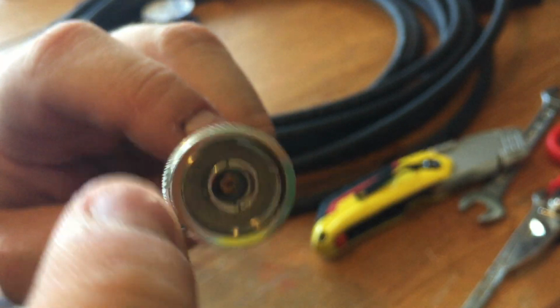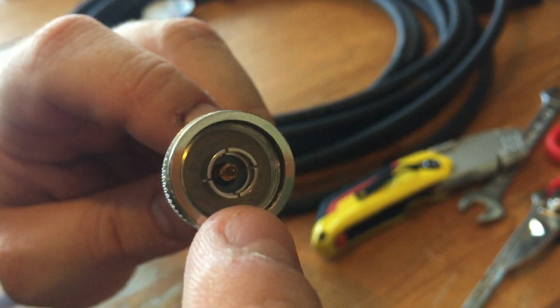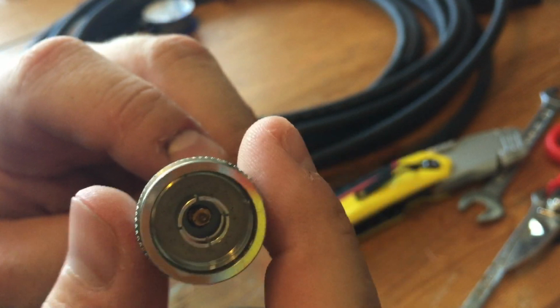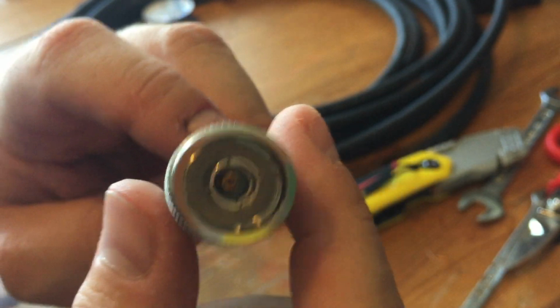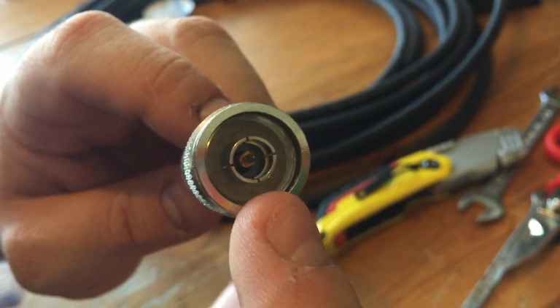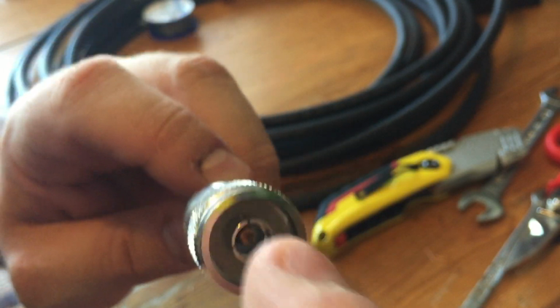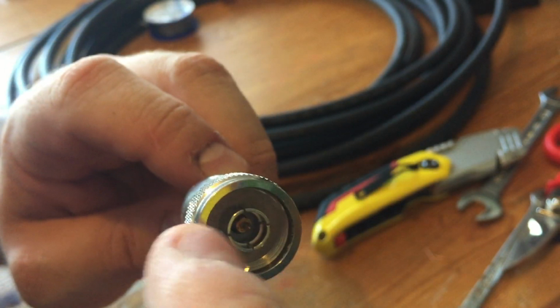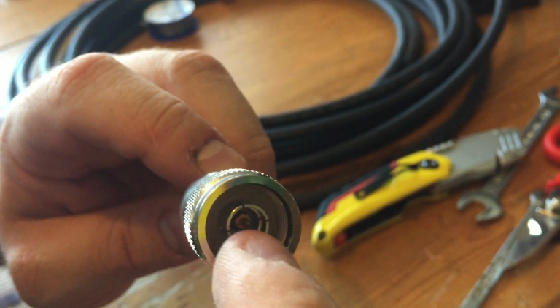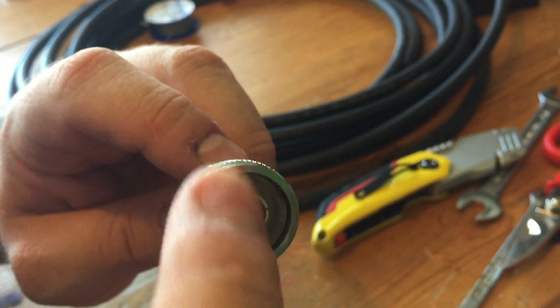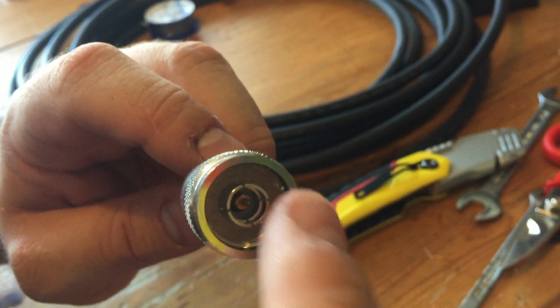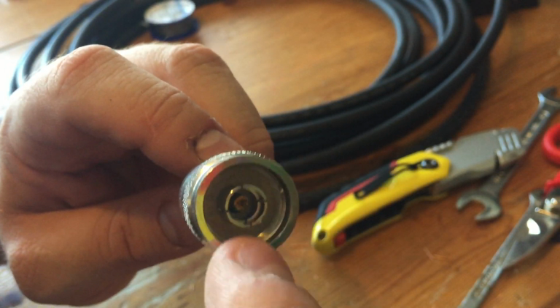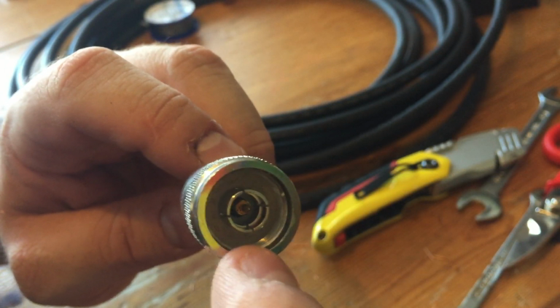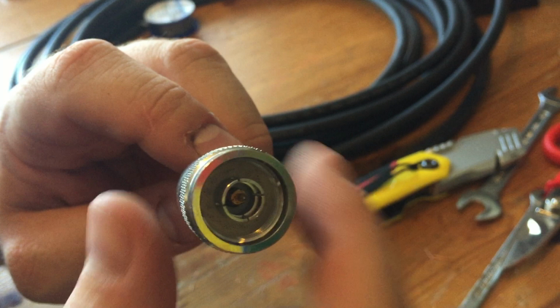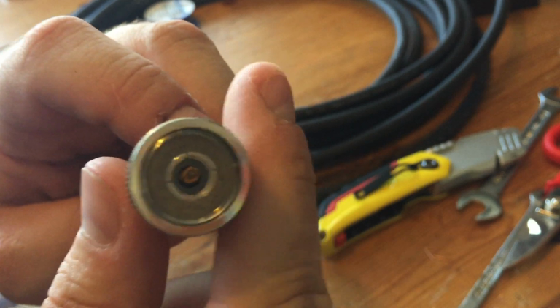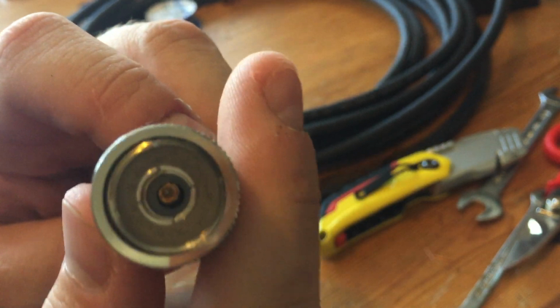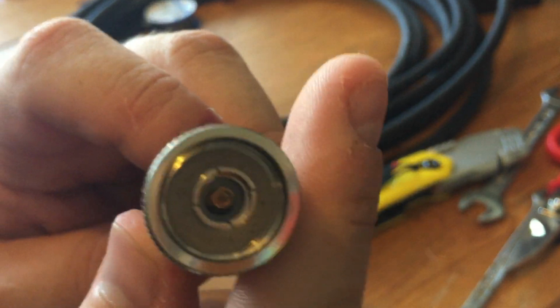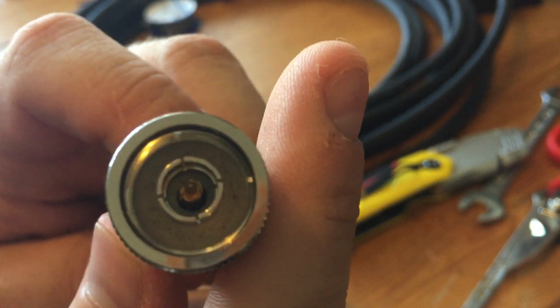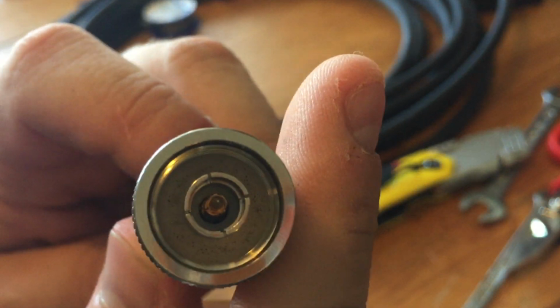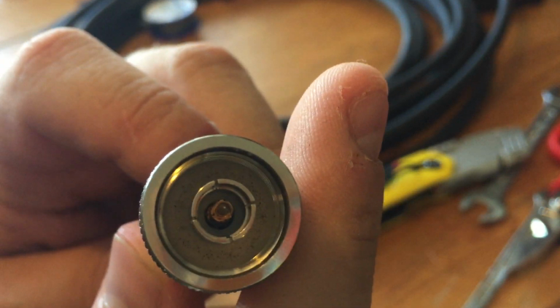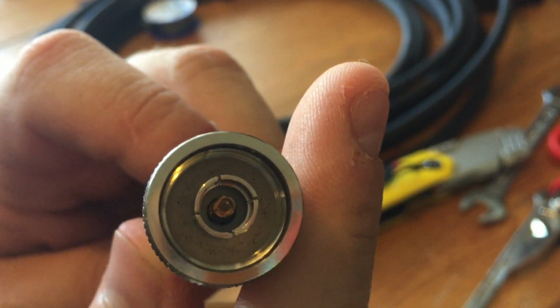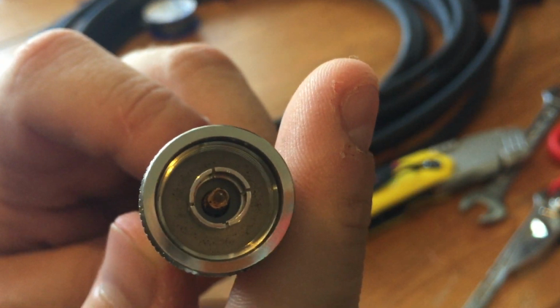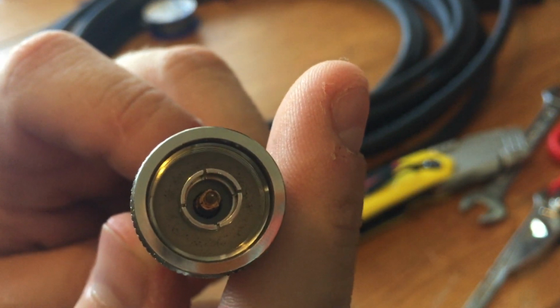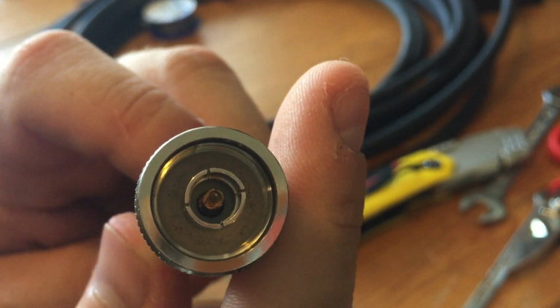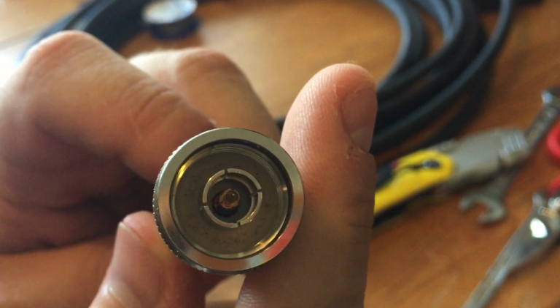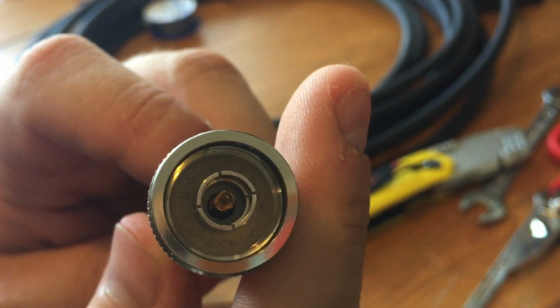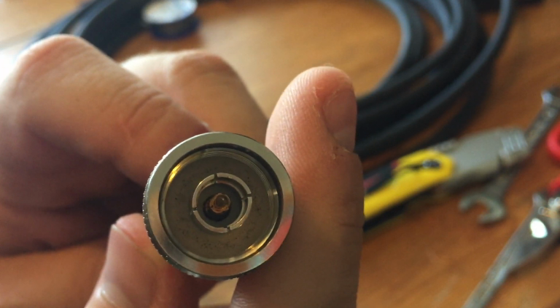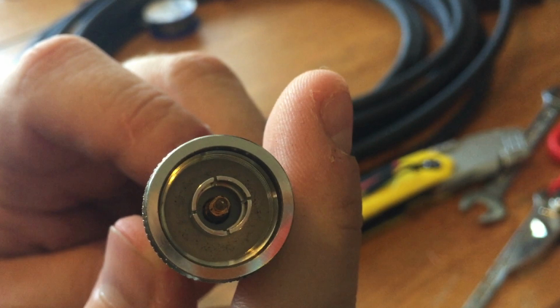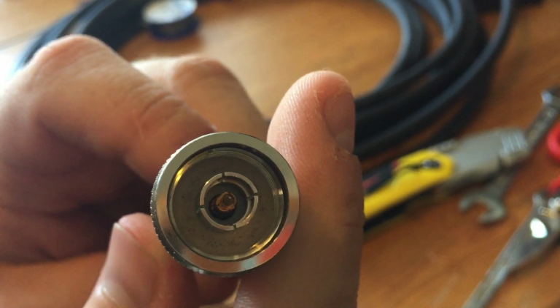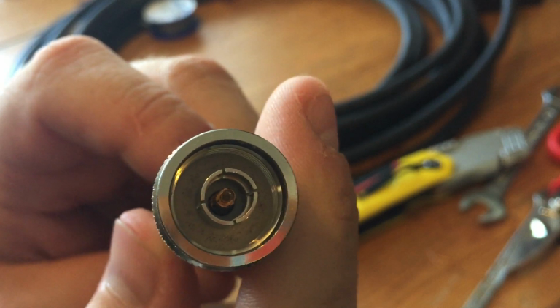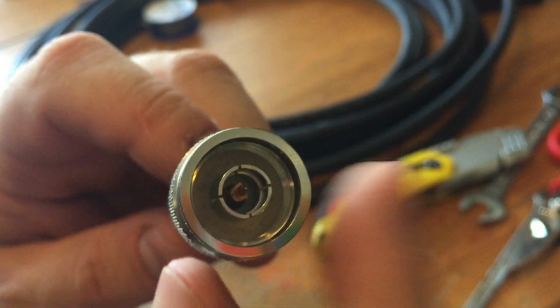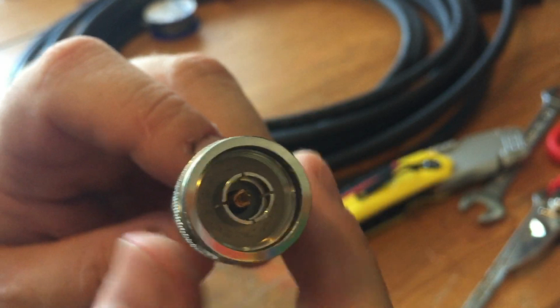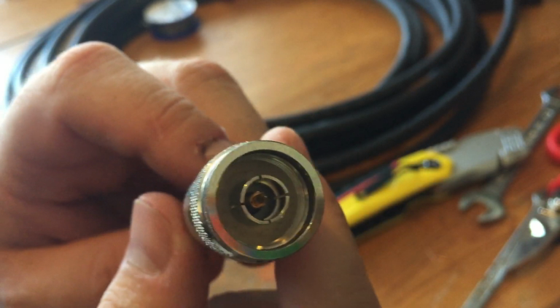In that circle, as the female end gets screwed in here, it actually bottoms out and mates with that rubber waterproof seal, so it does completely seal these connections.